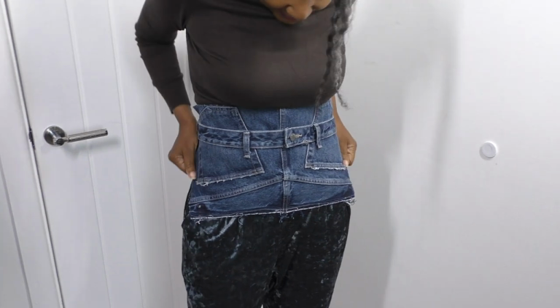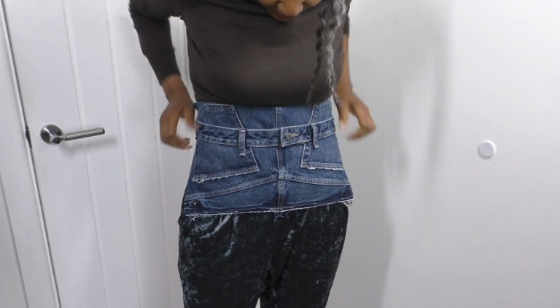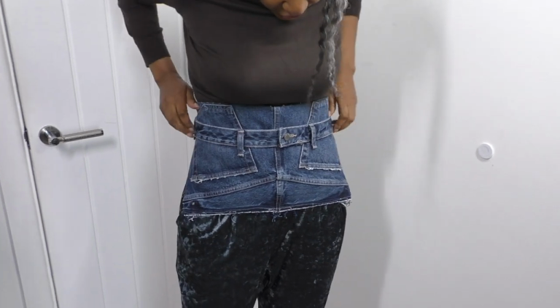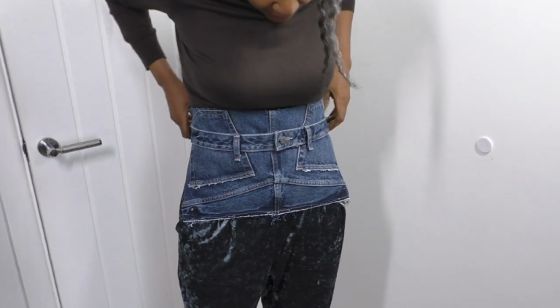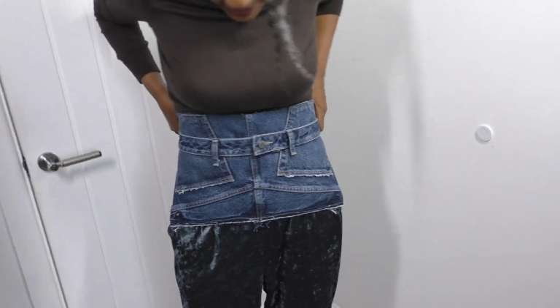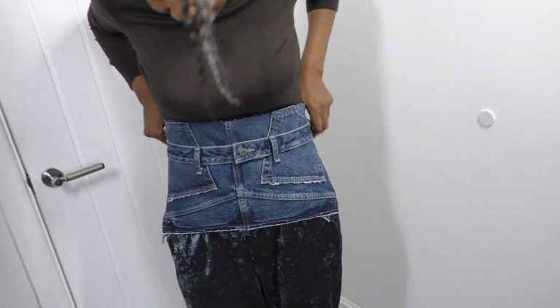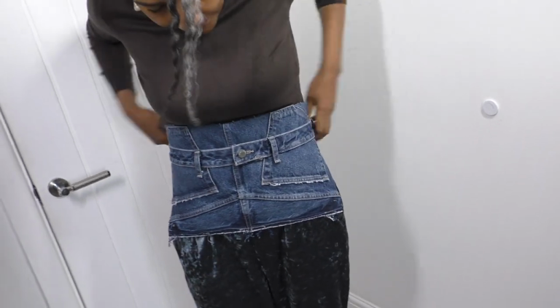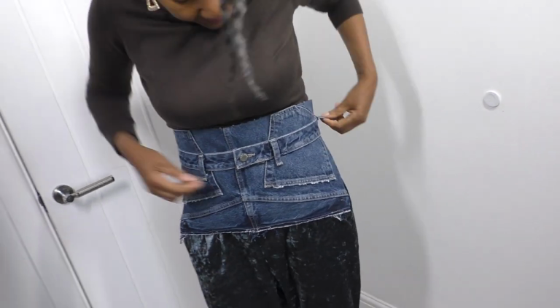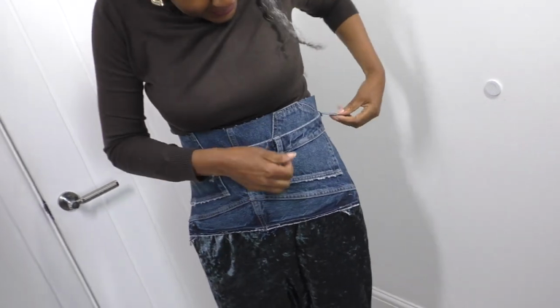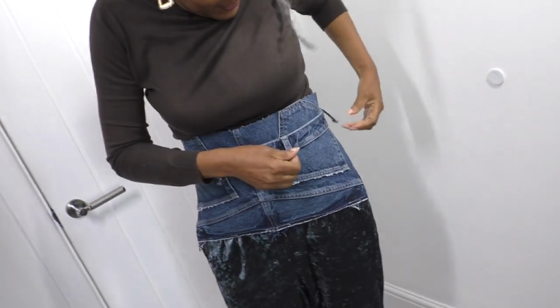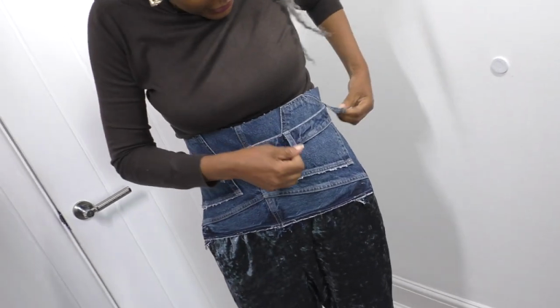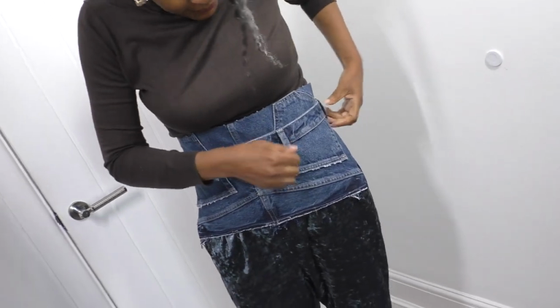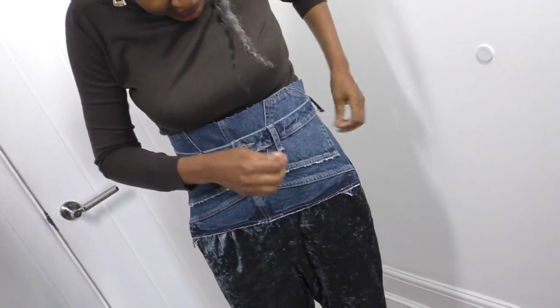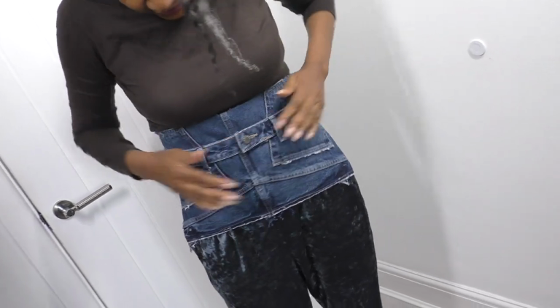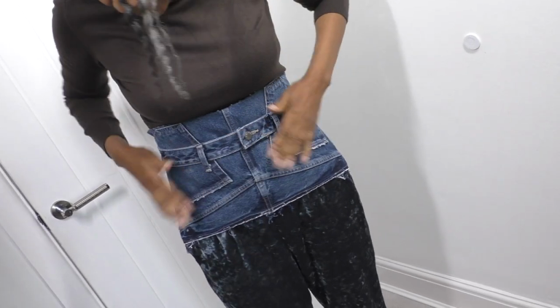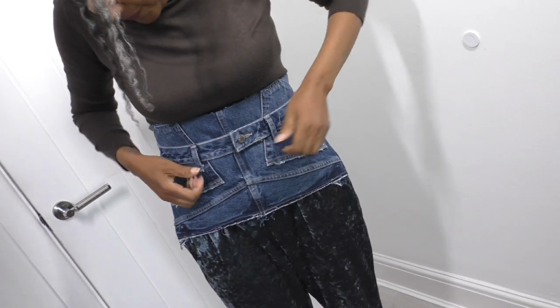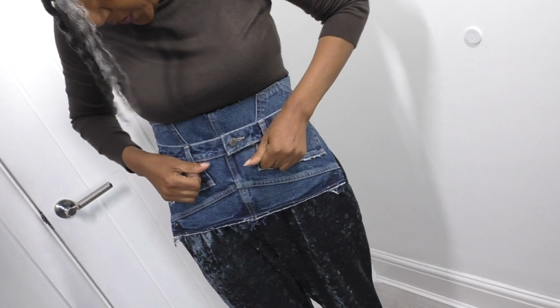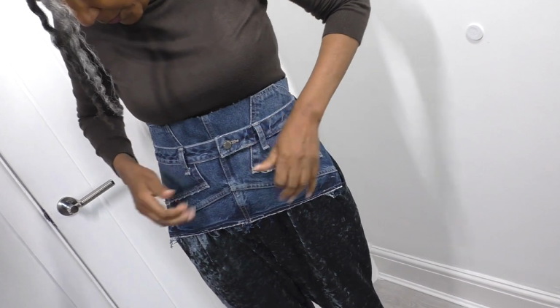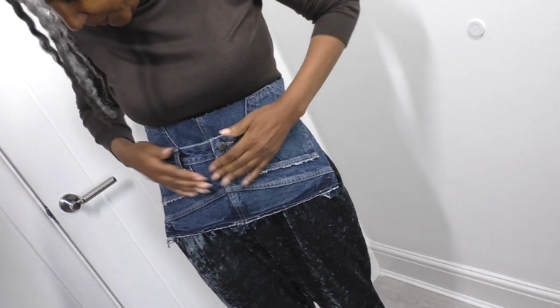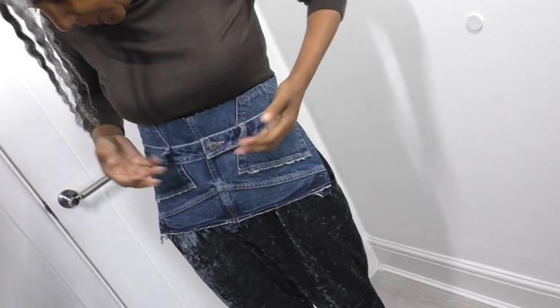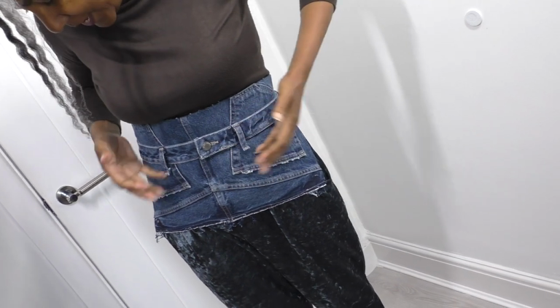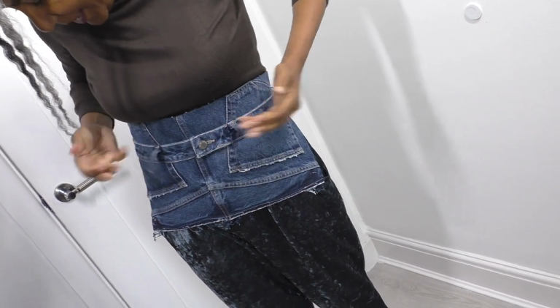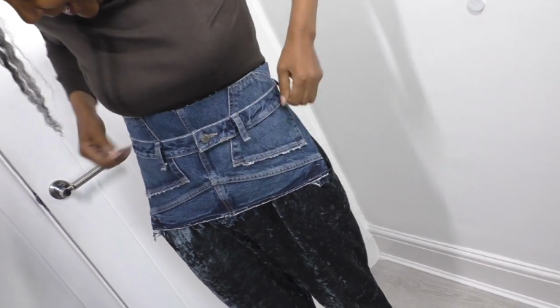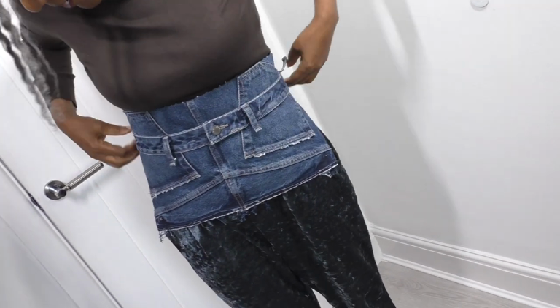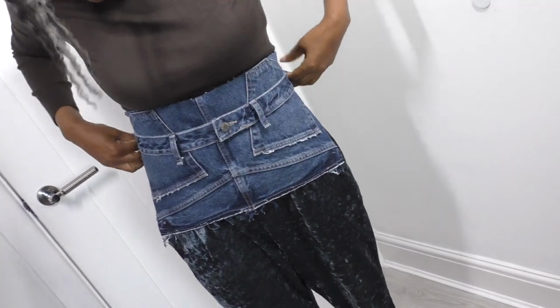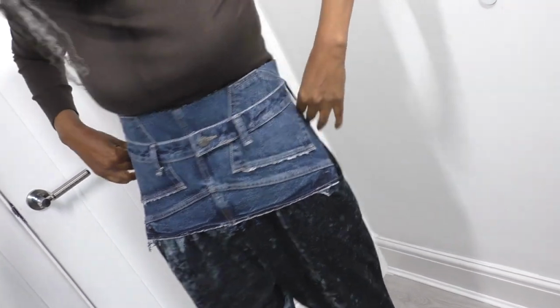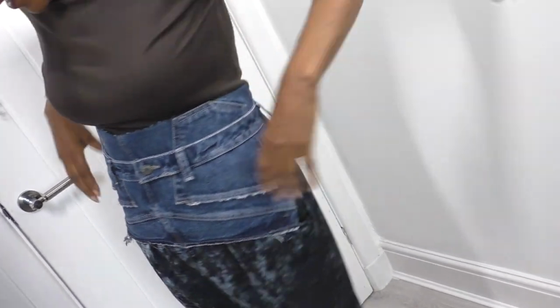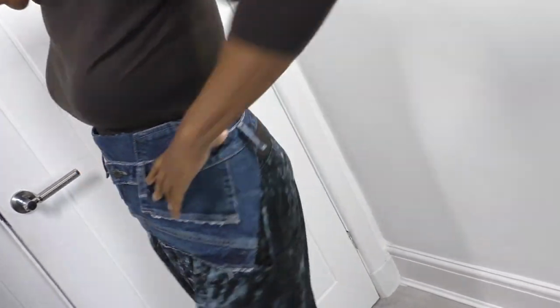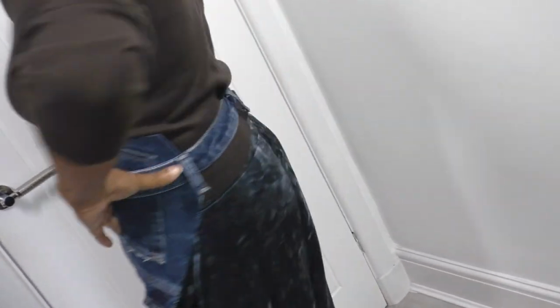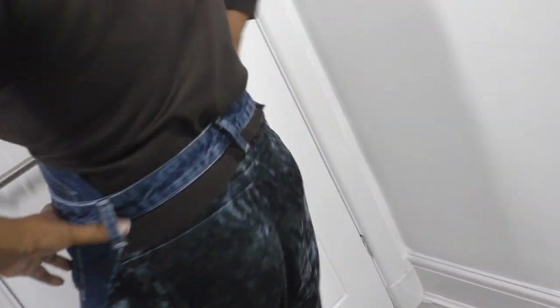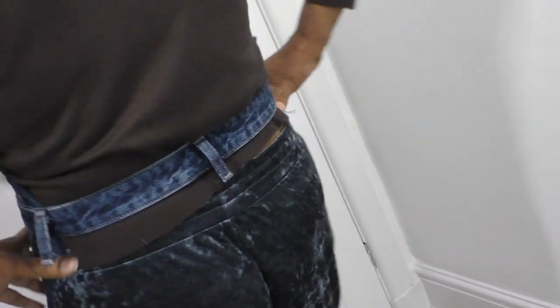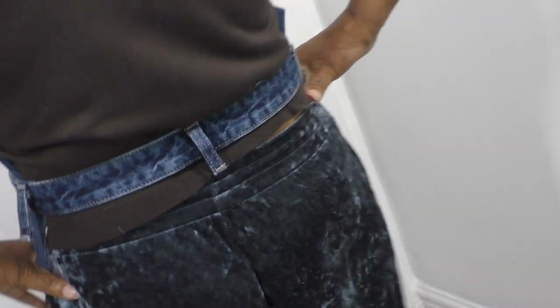Let me just show you the back. You can see the belt loops are not attached - it could be if you wish, but I just like them as they are.